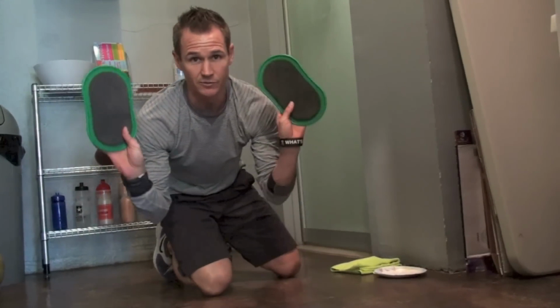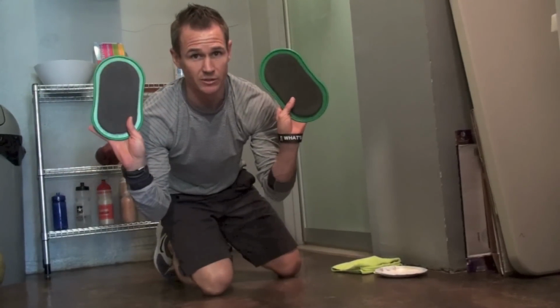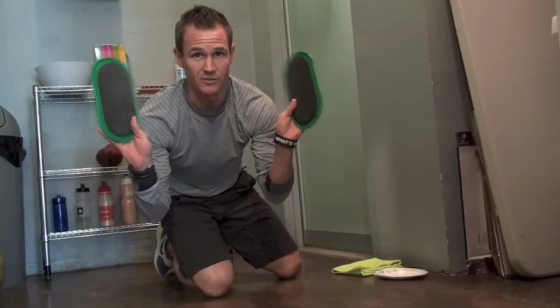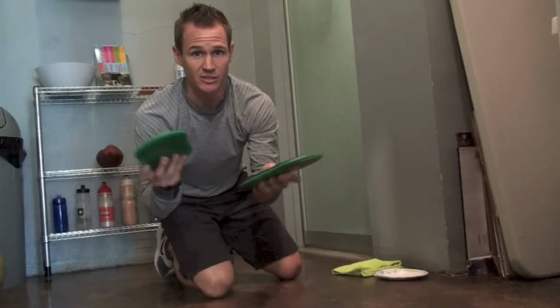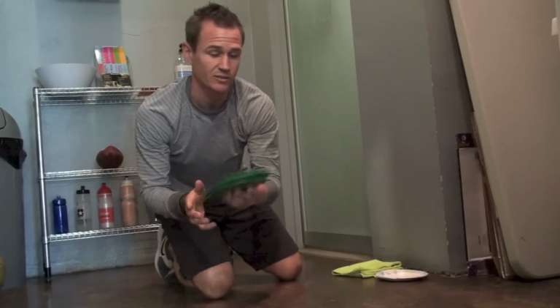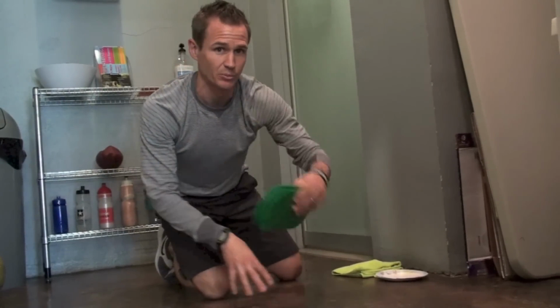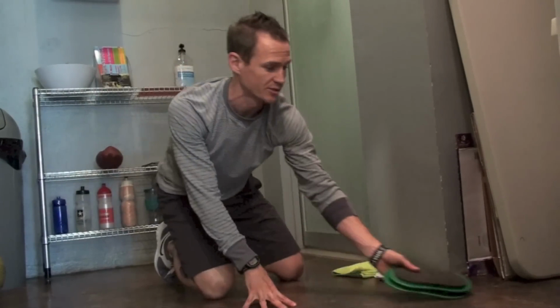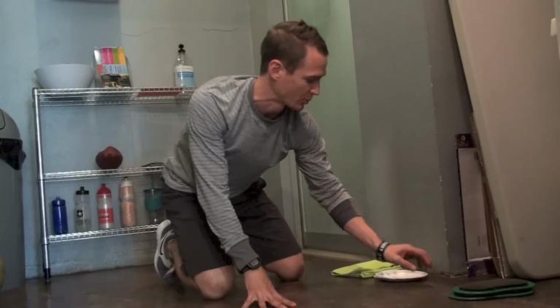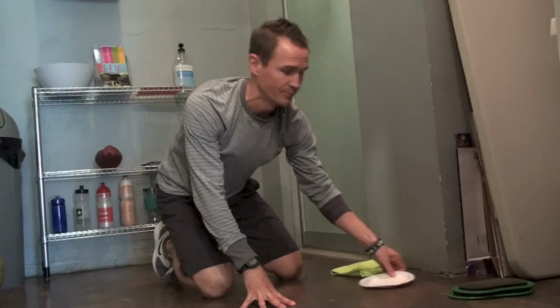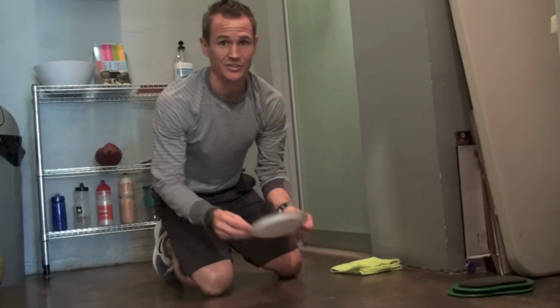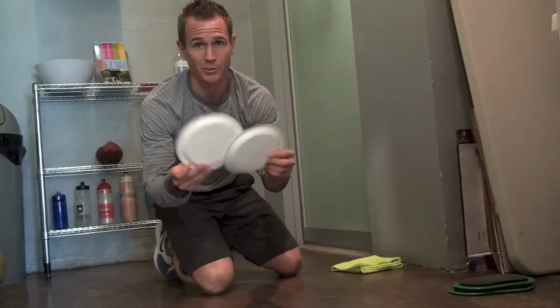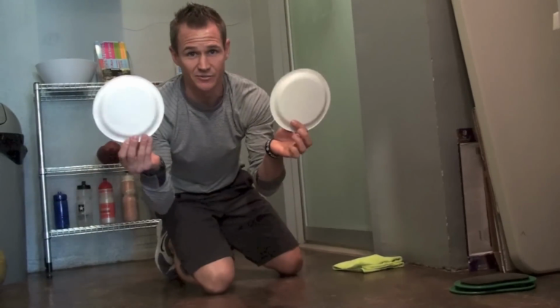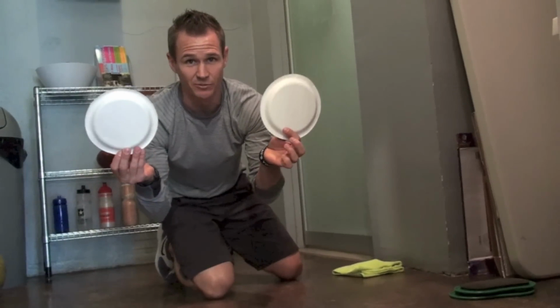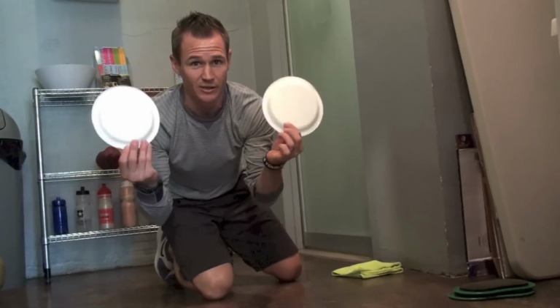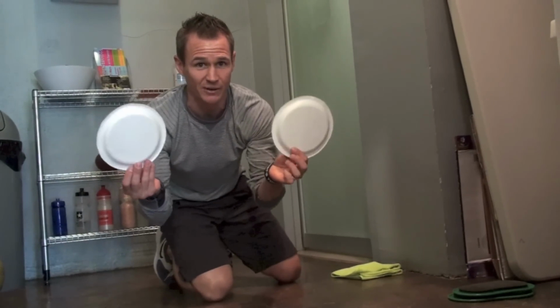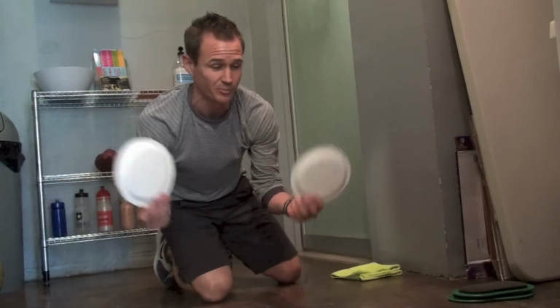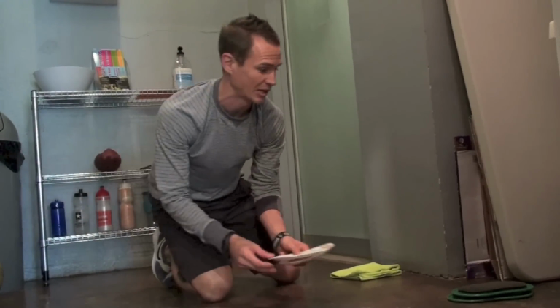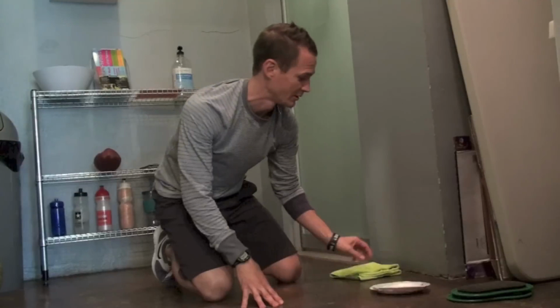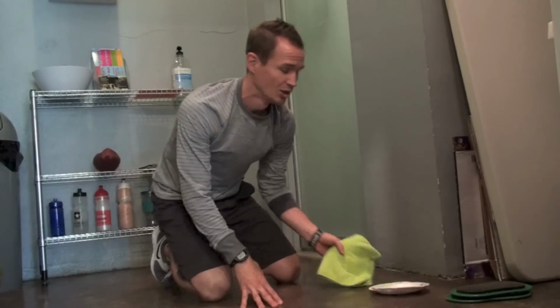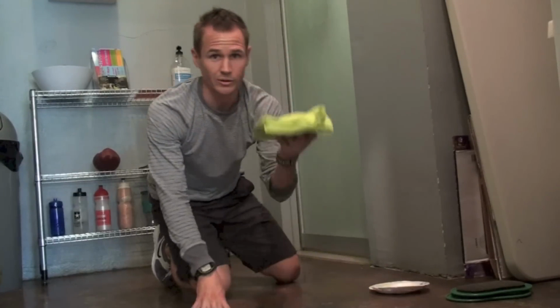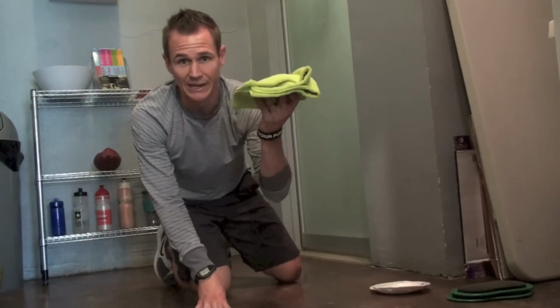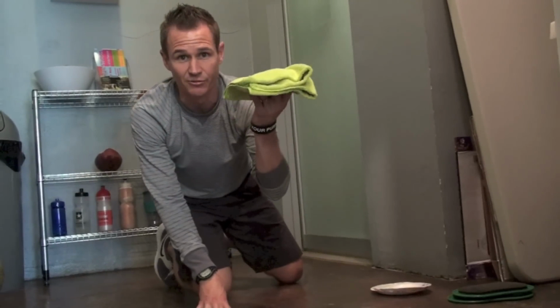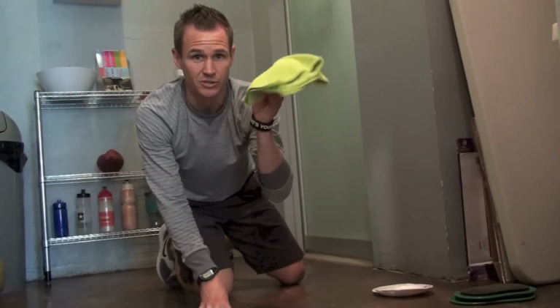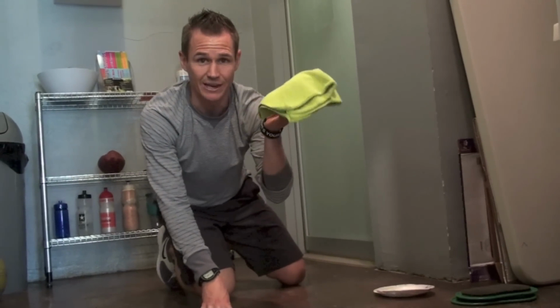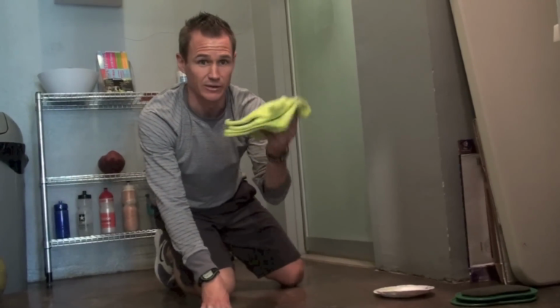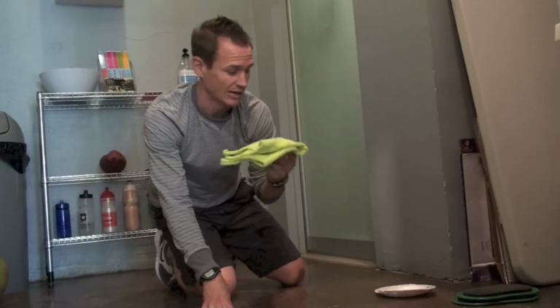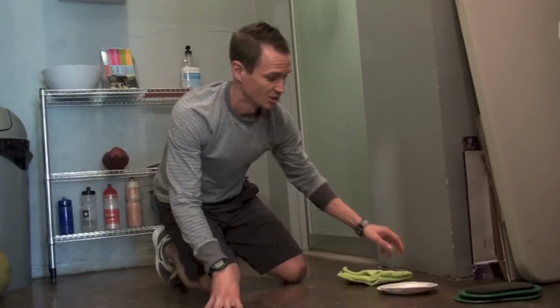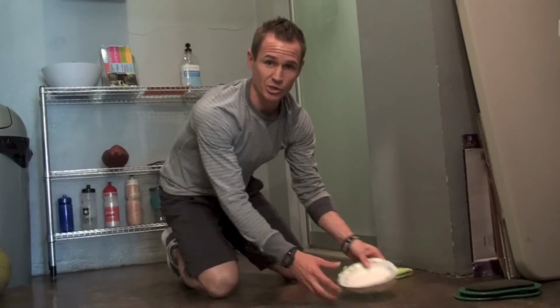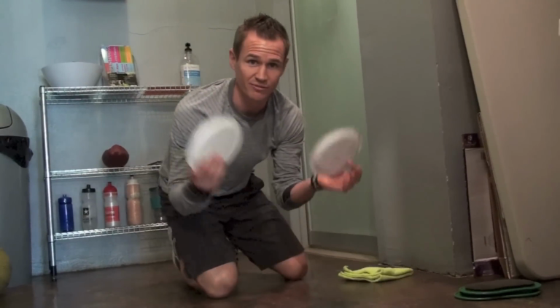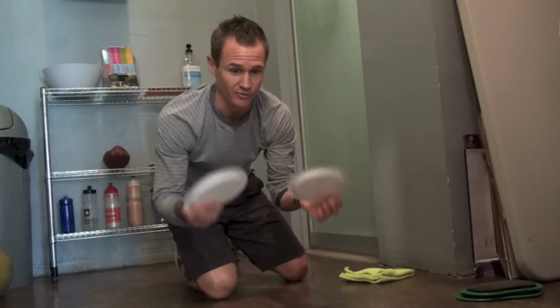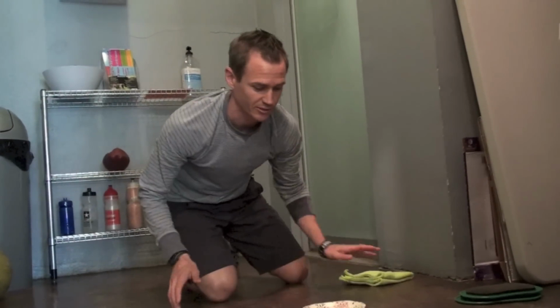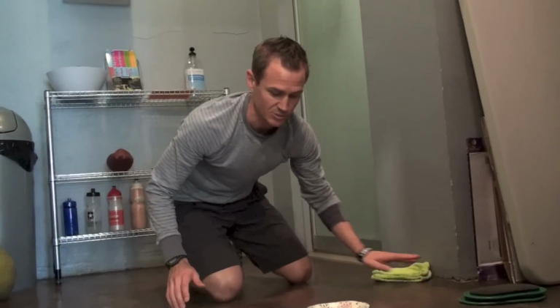Expensive version: these are Valslides — there's a link below so you can purchase them. There's paper plates for the cheap version, about five bucks, you can probably get a couple hundred of them. Or everybody has the free version — a towel laying around at their house. I'll show you the five-buck version here.